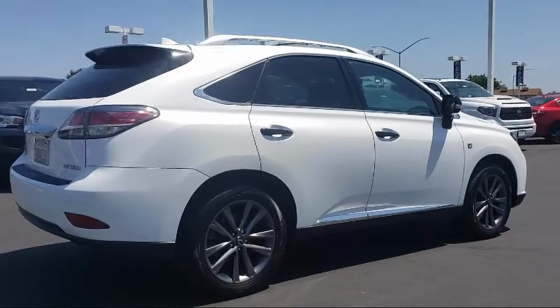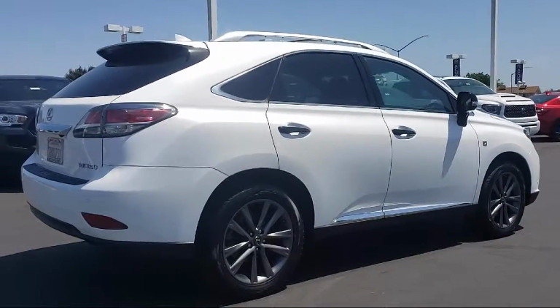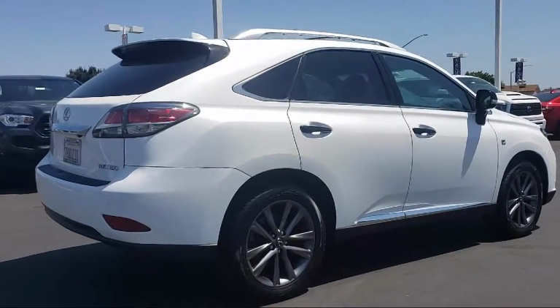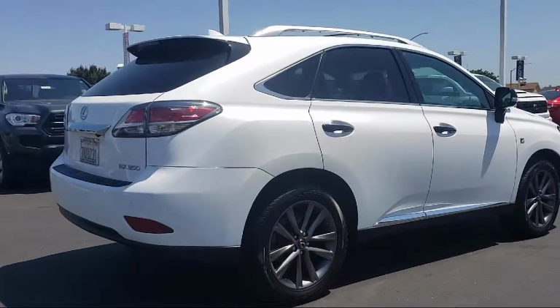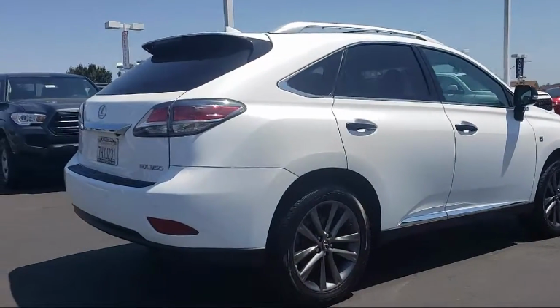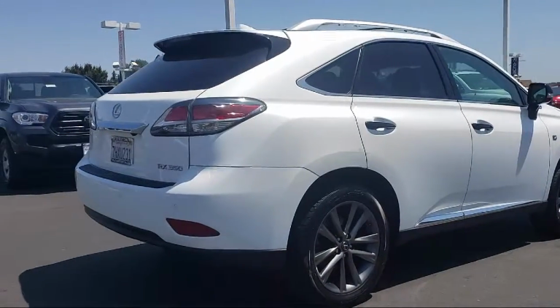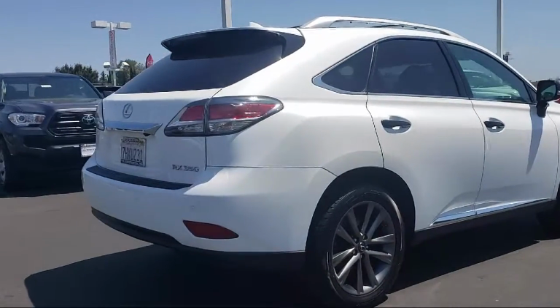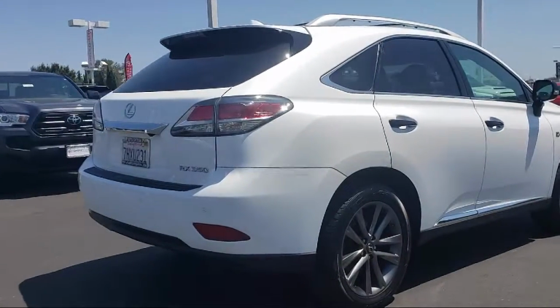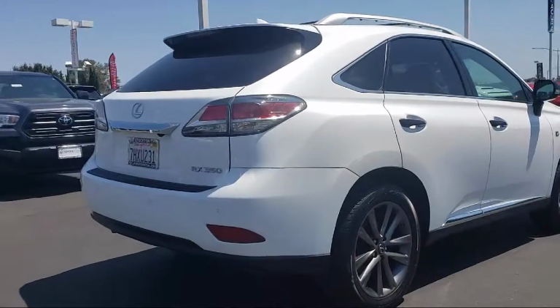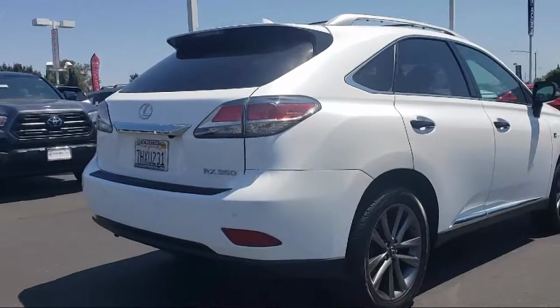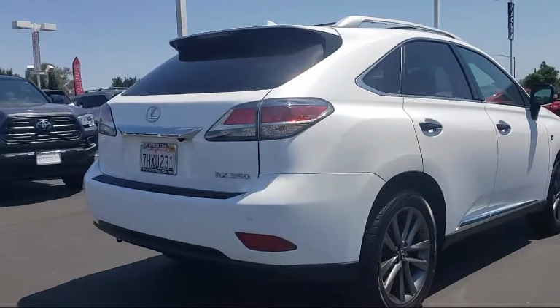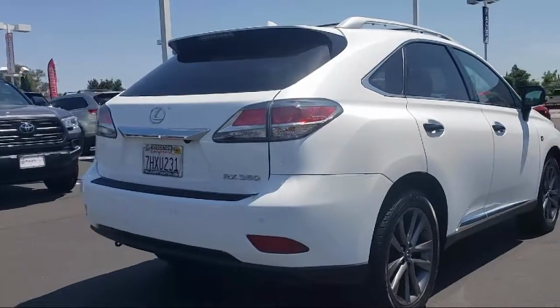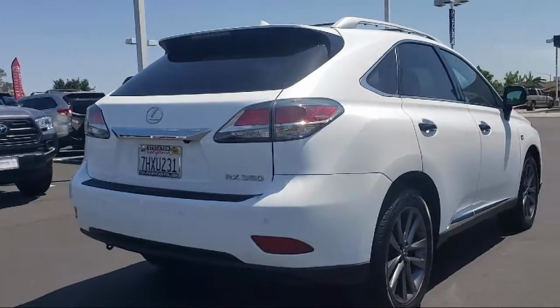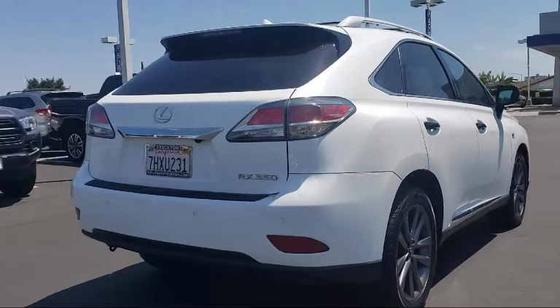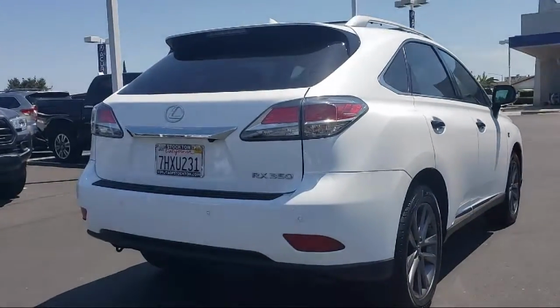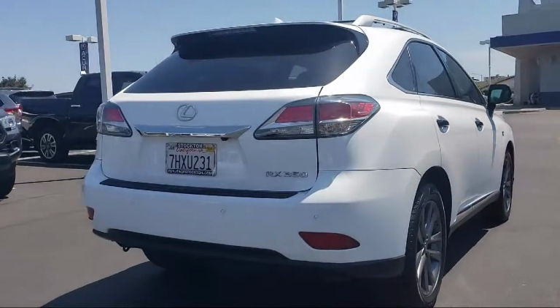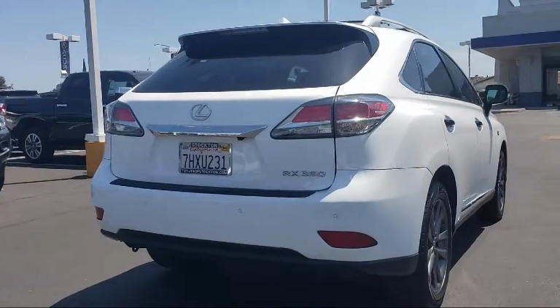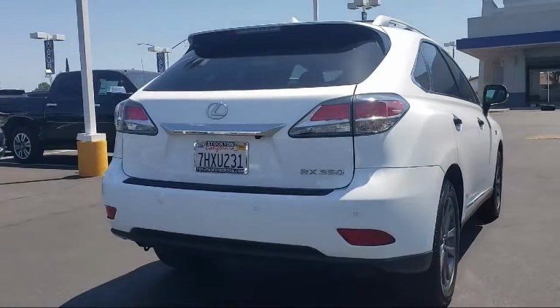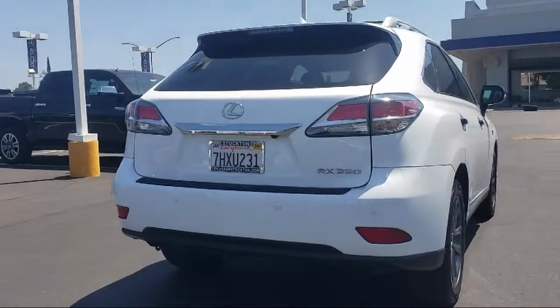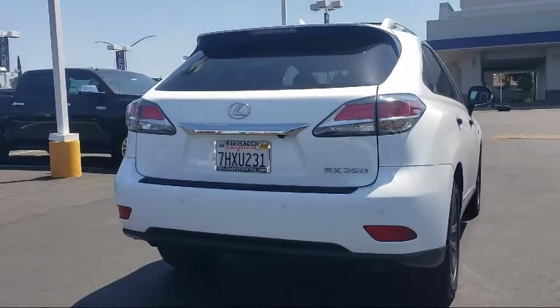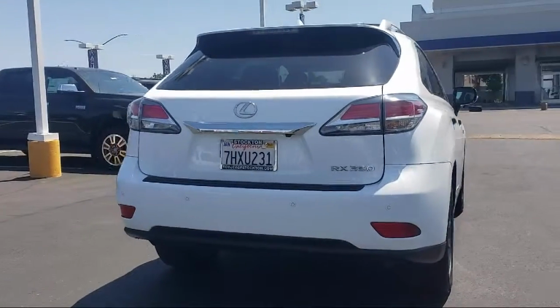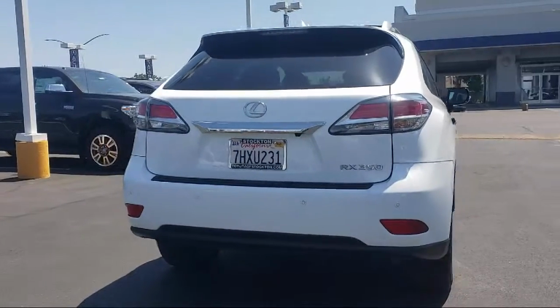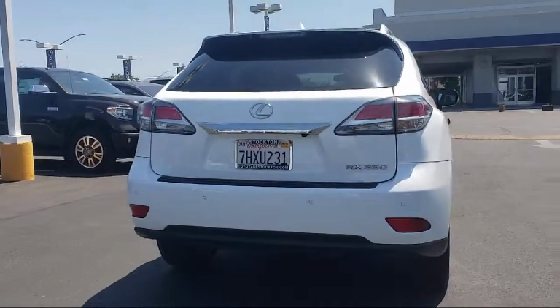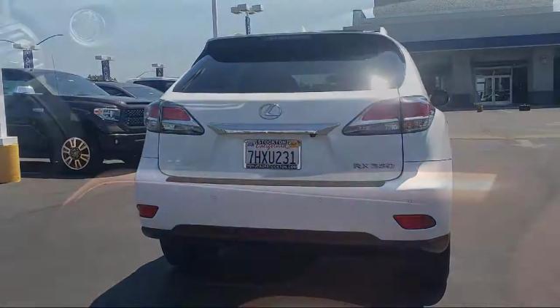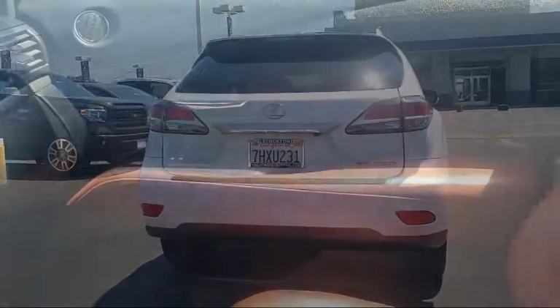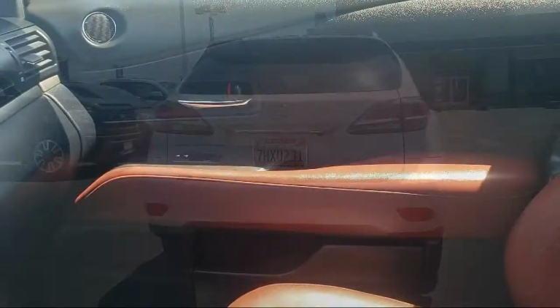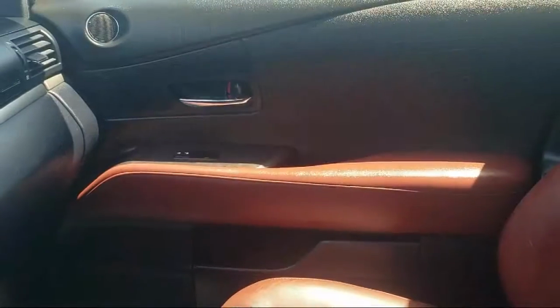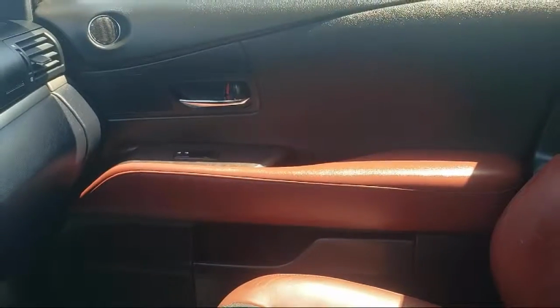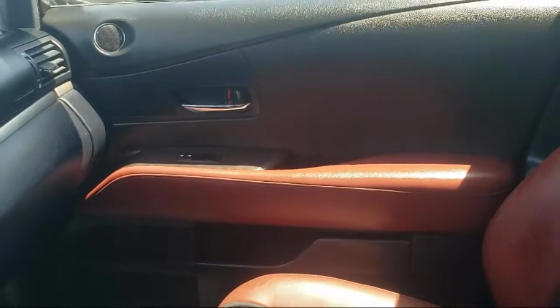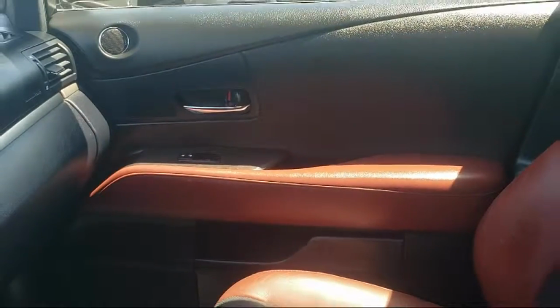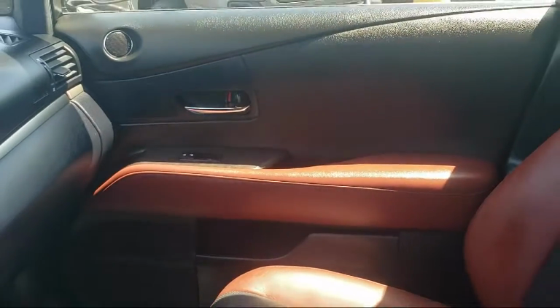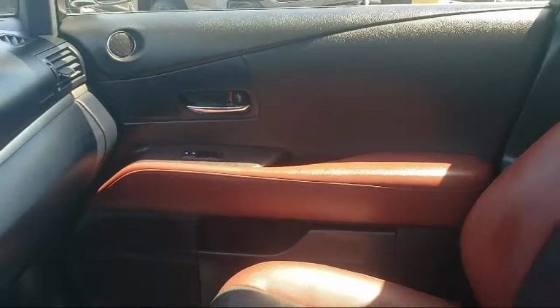Toyota Town of Stockton is one of the top dealerships in the nation, having been awarded the 2017 Dealer Rater Customer Satisfaction Award.